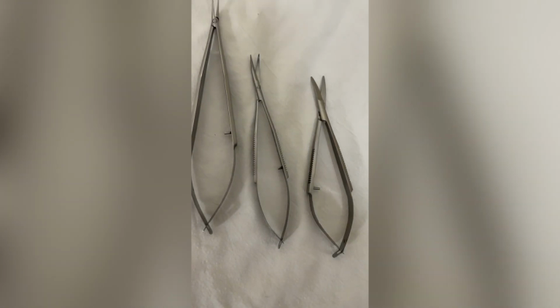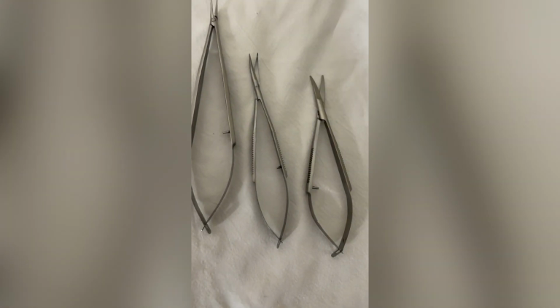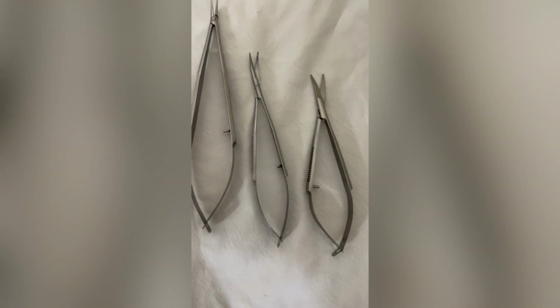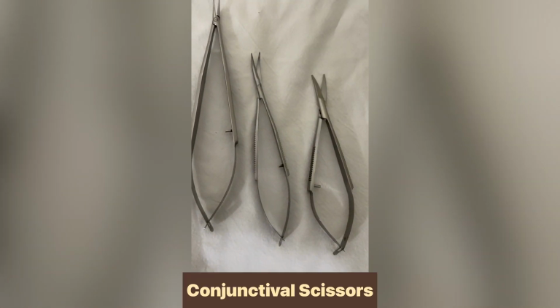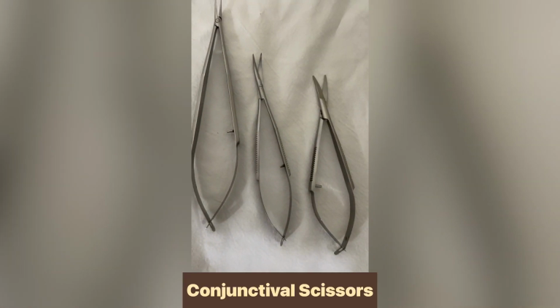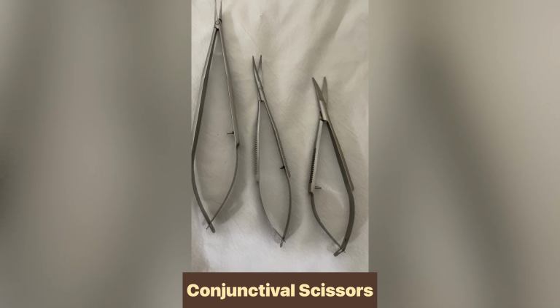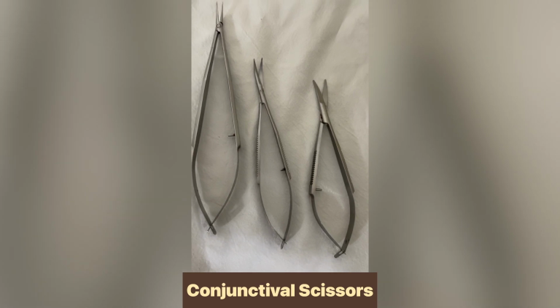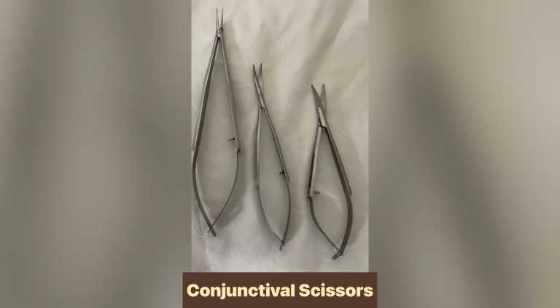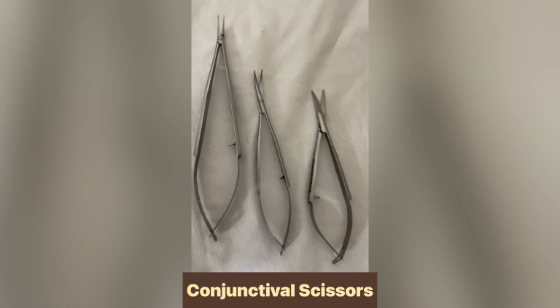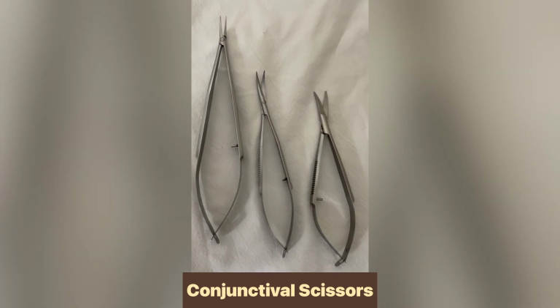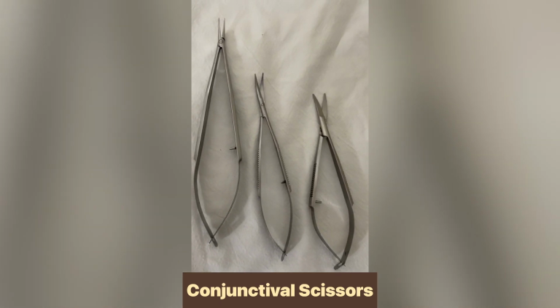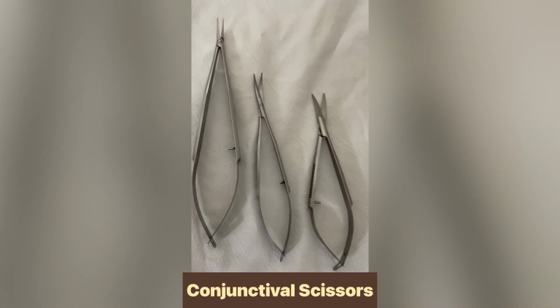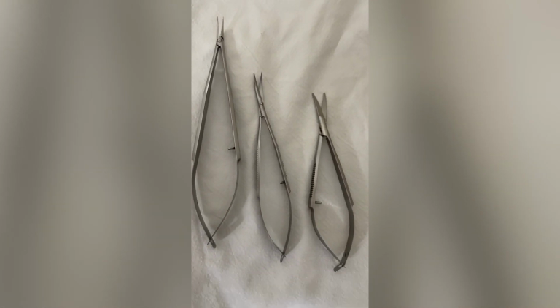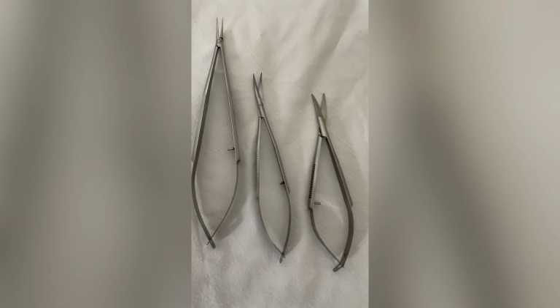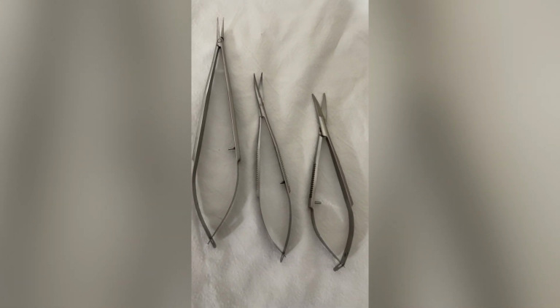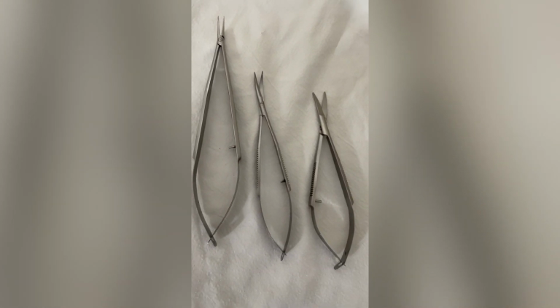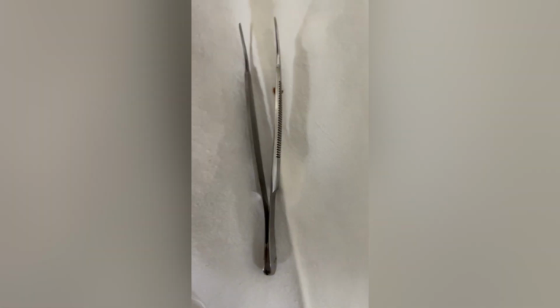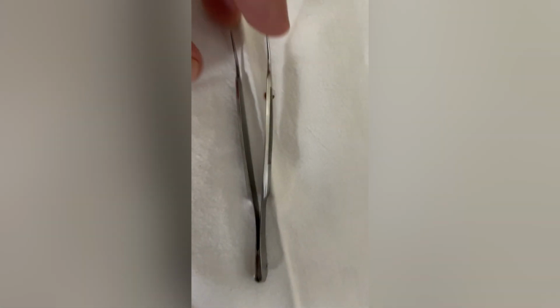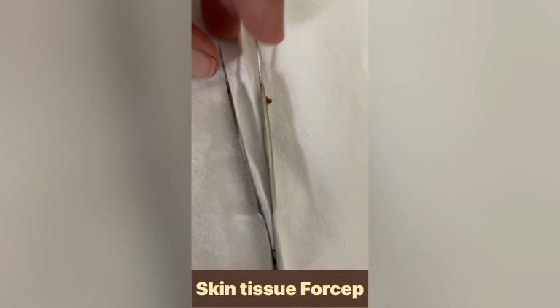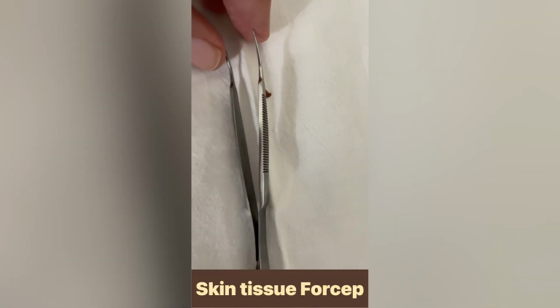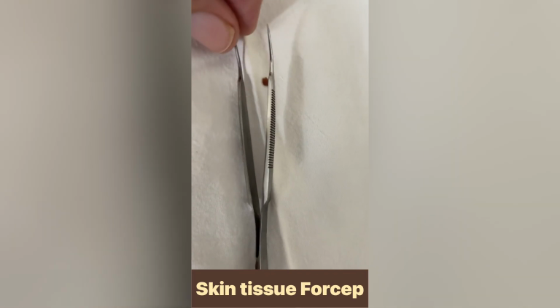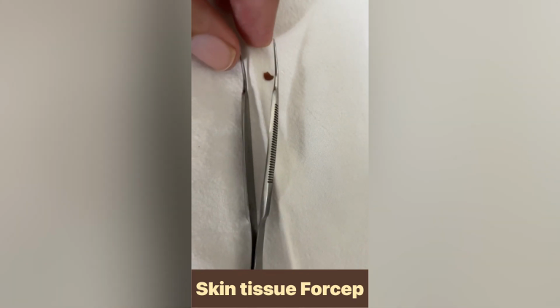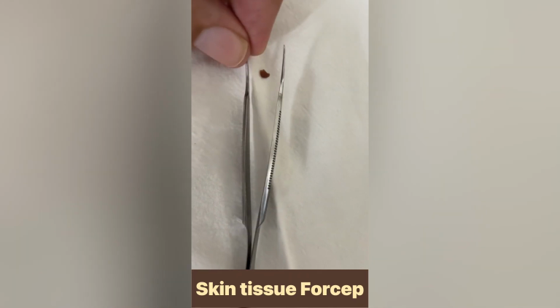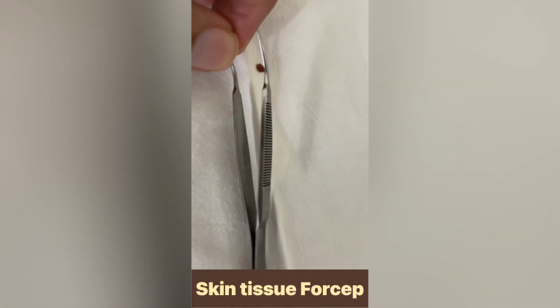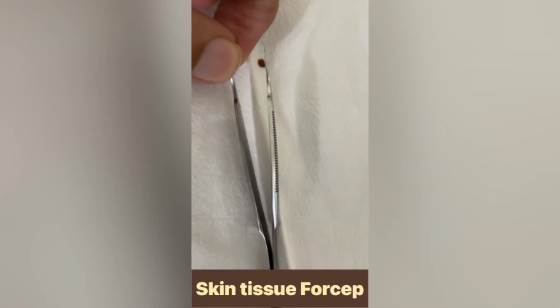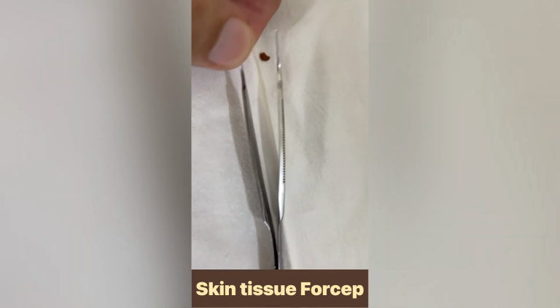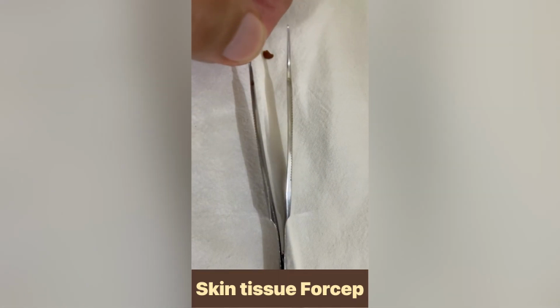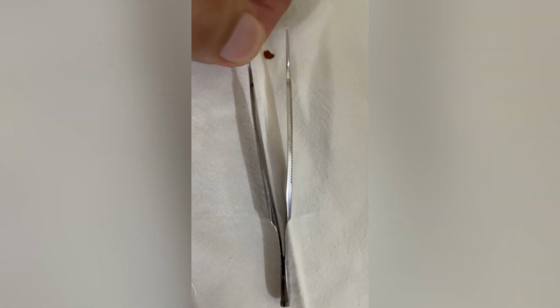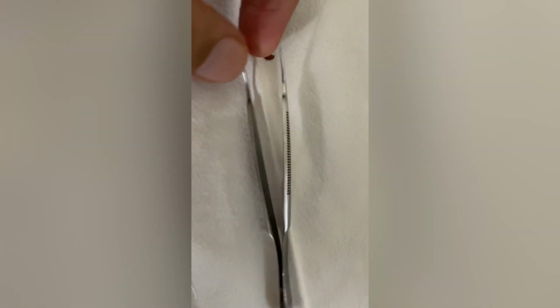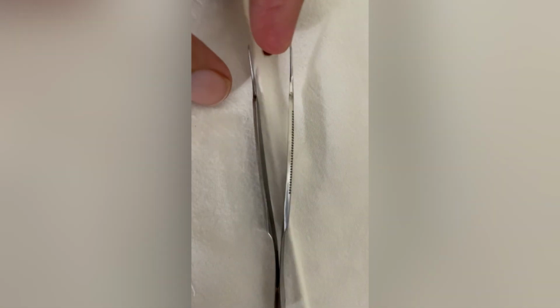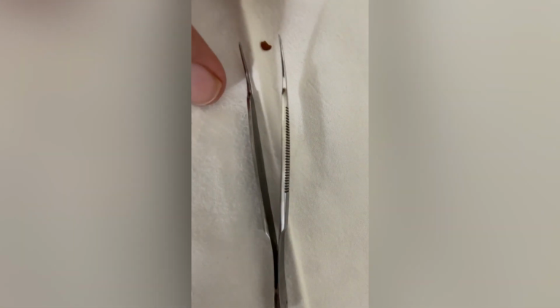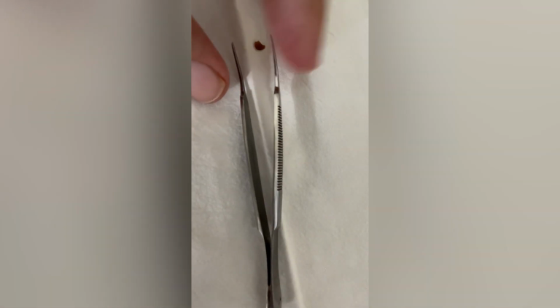This is used for dissection of cardia and conjunctival tissue. This is used to grasp, hold, and mobilize tissues within the orbit.